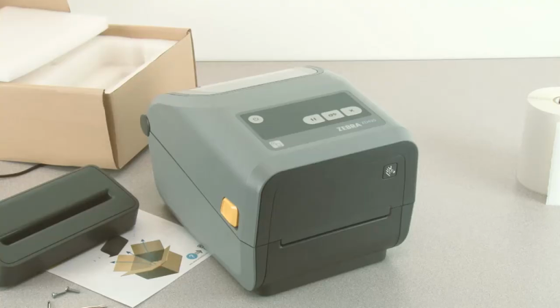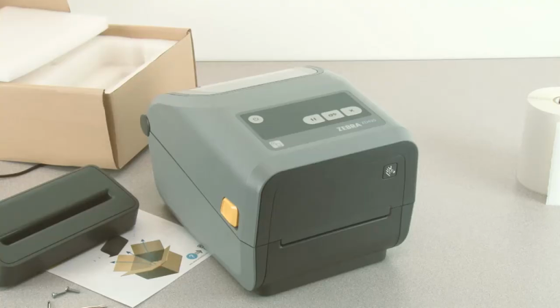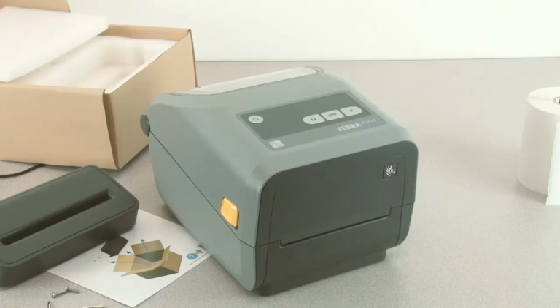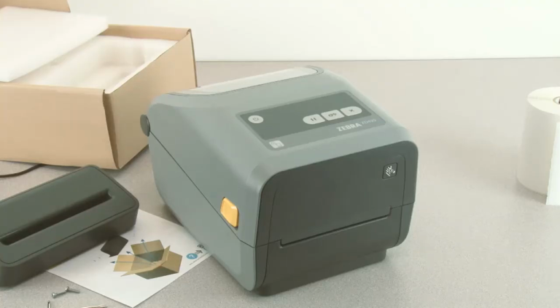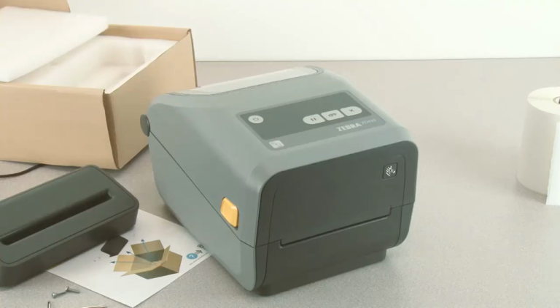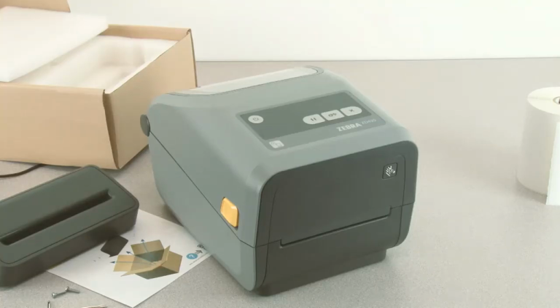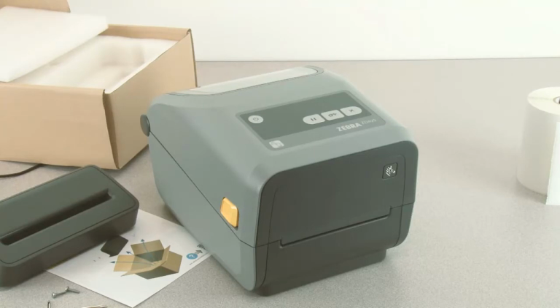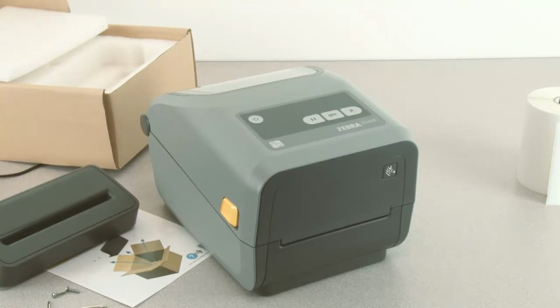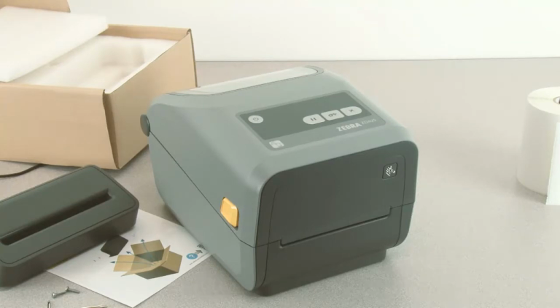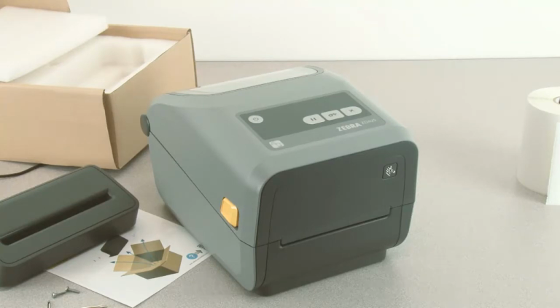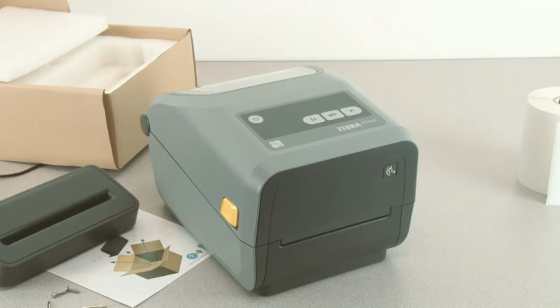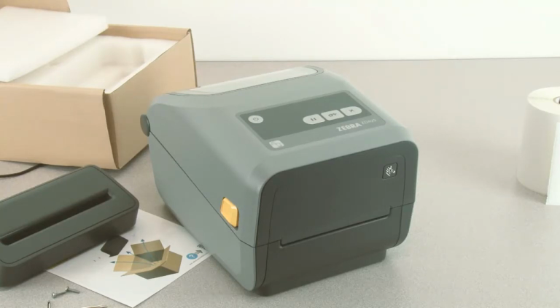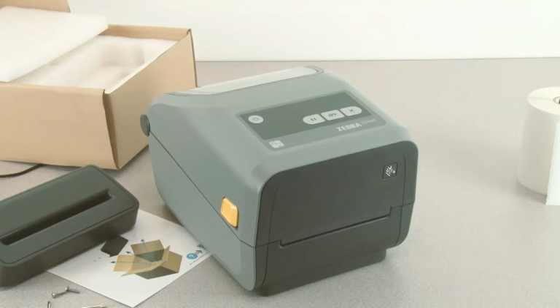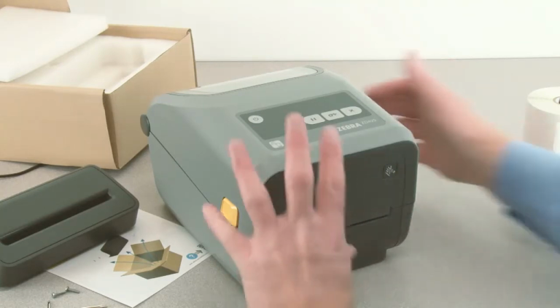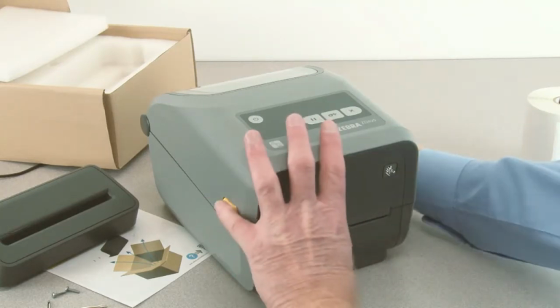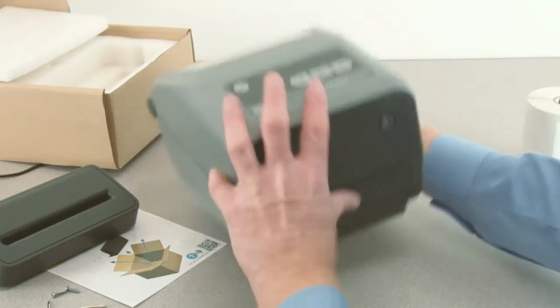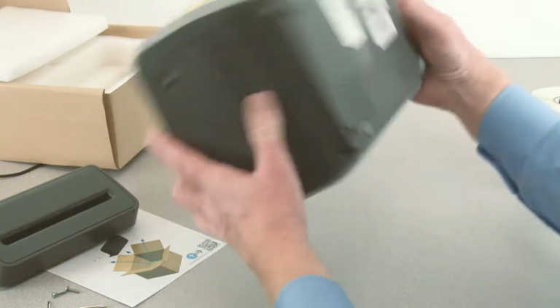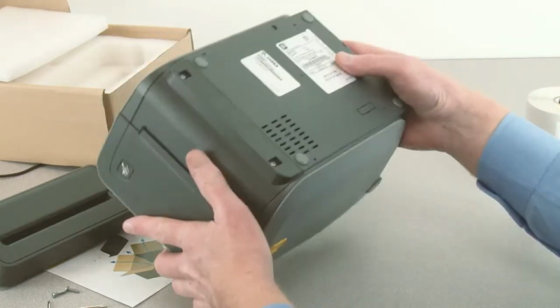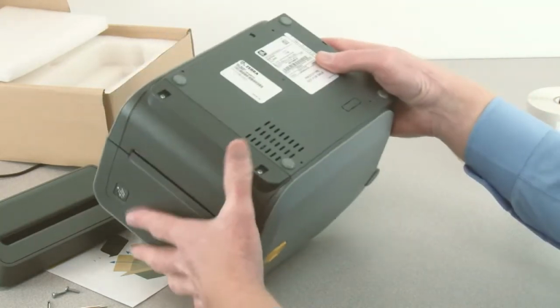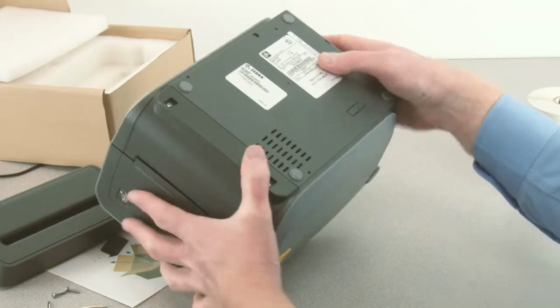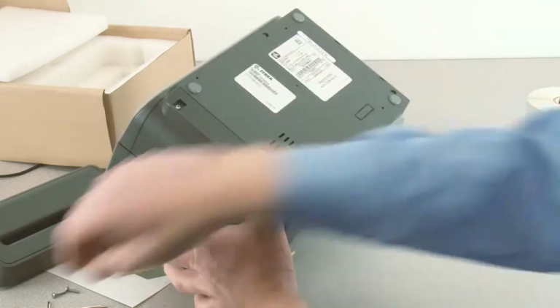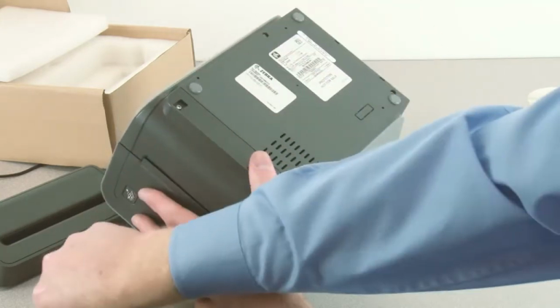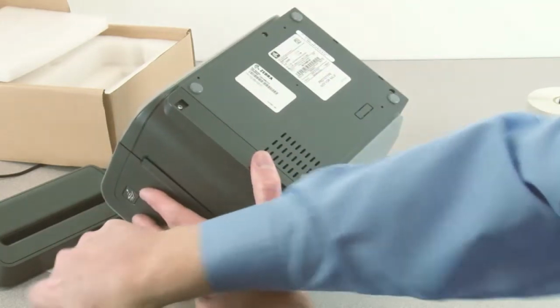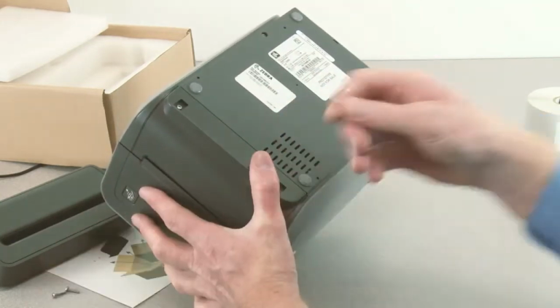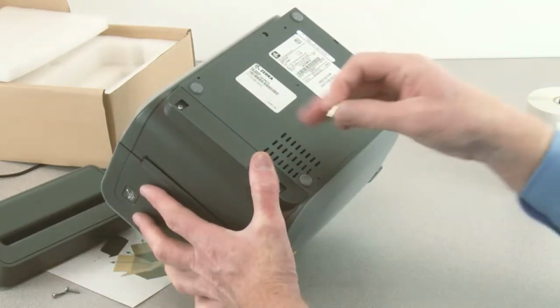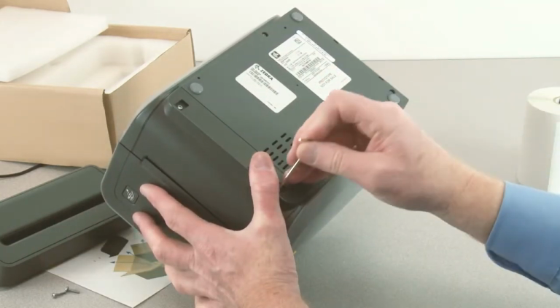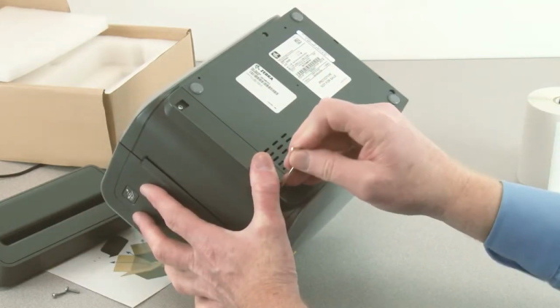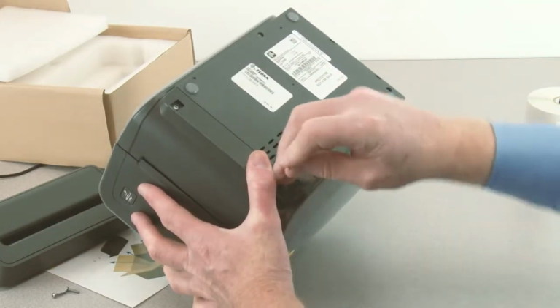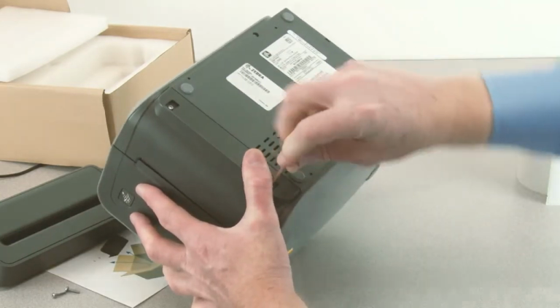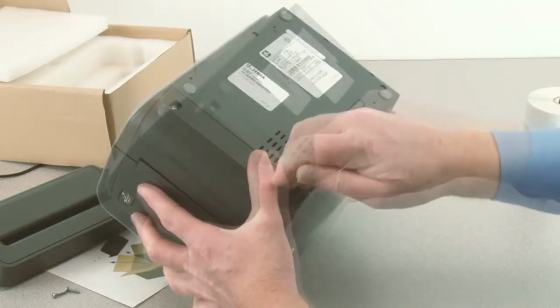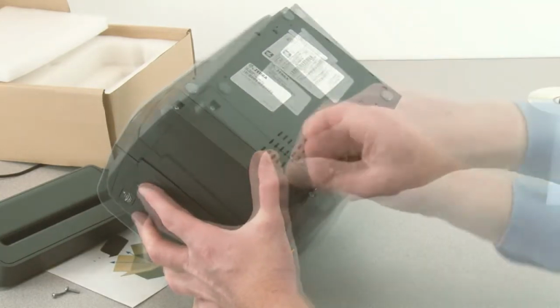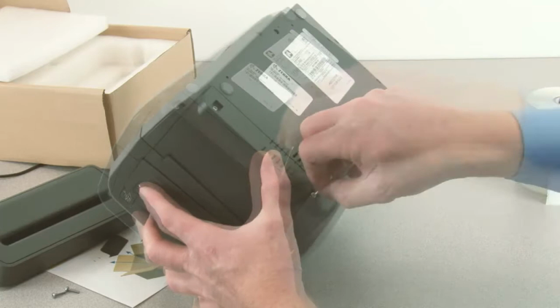In this tutorial you will learn how to install and use the cutter option. Locate the two mounting screws on the bottom of the printer. Remove the mounting screws with a T10 driver.